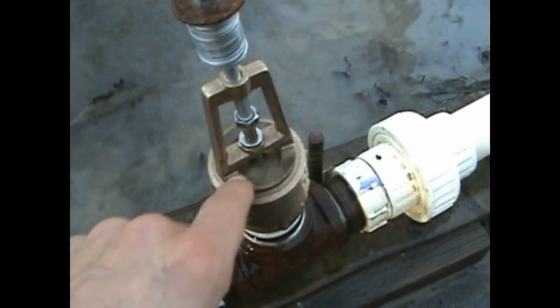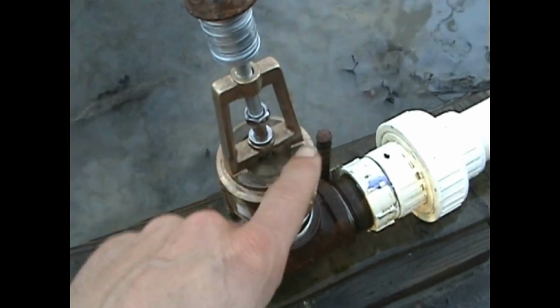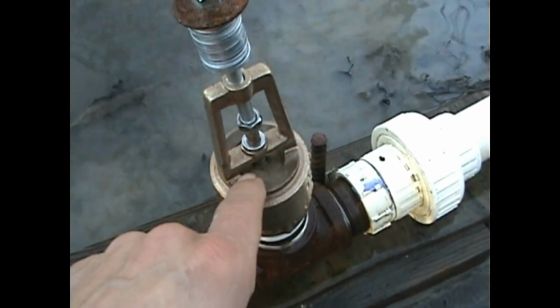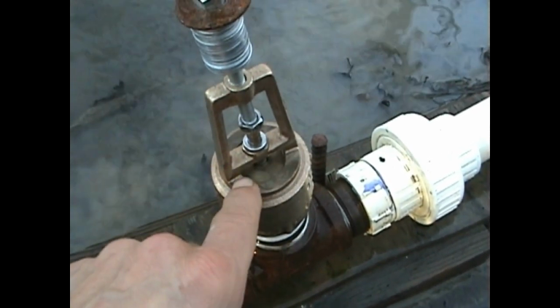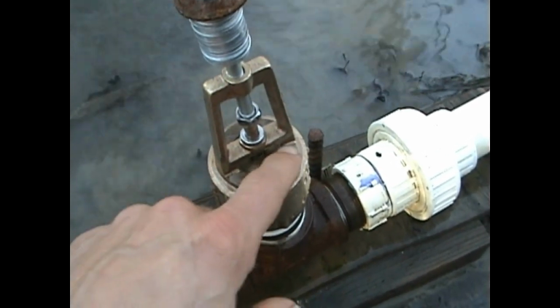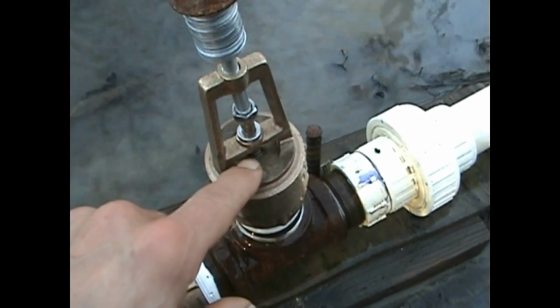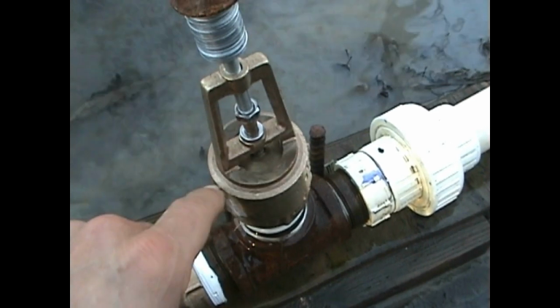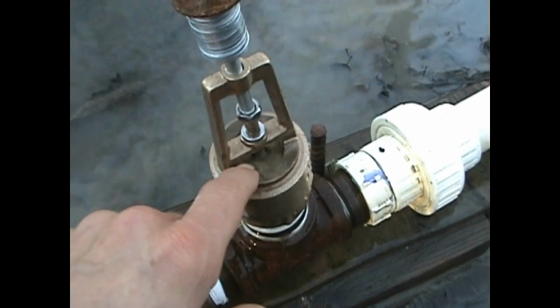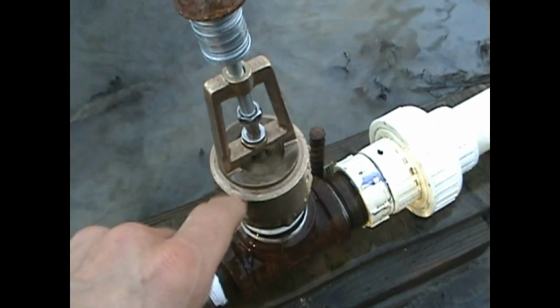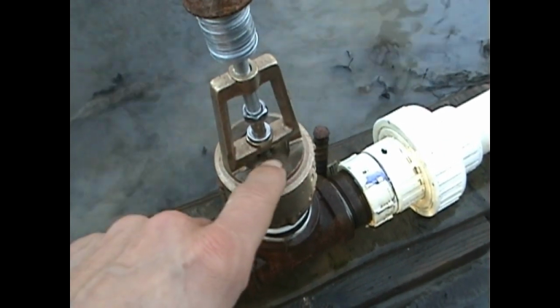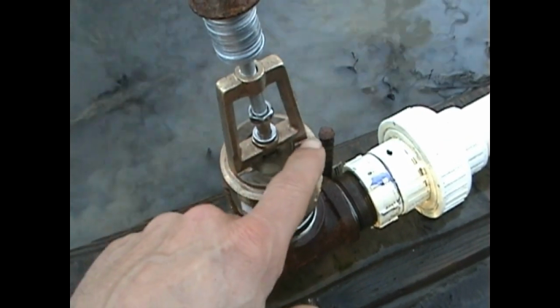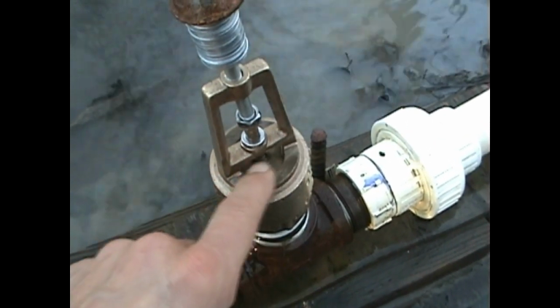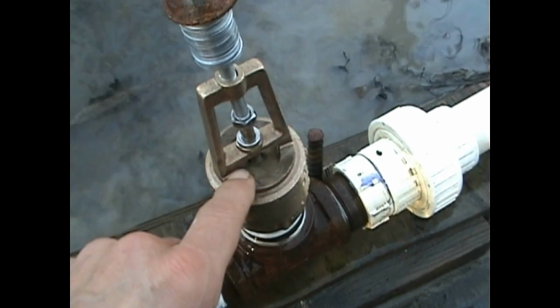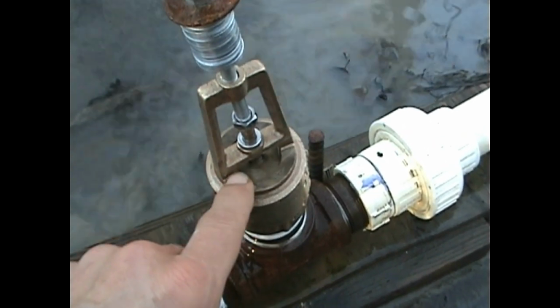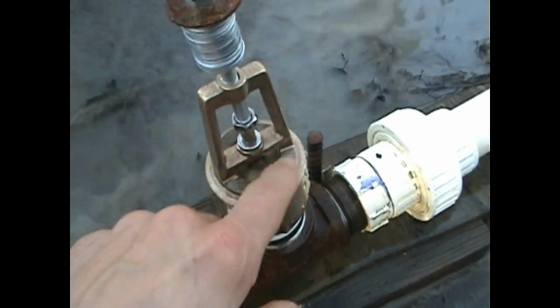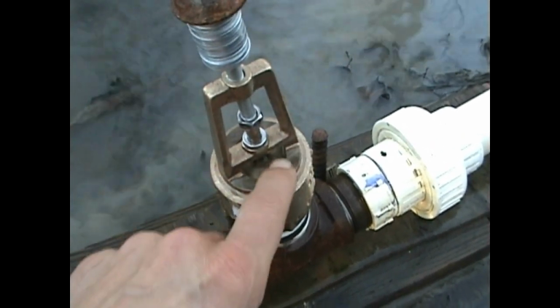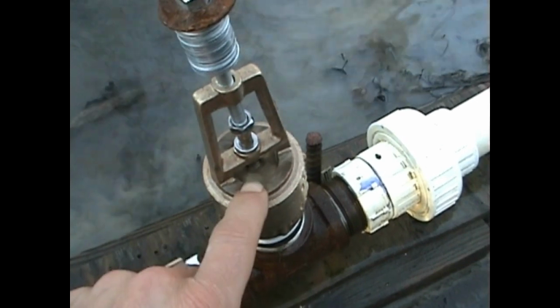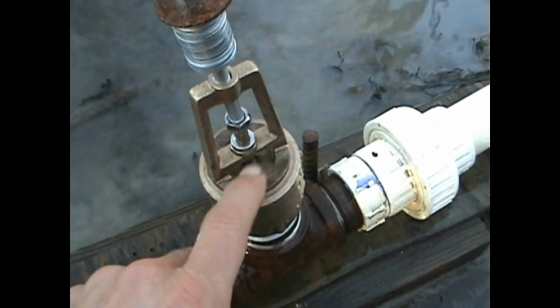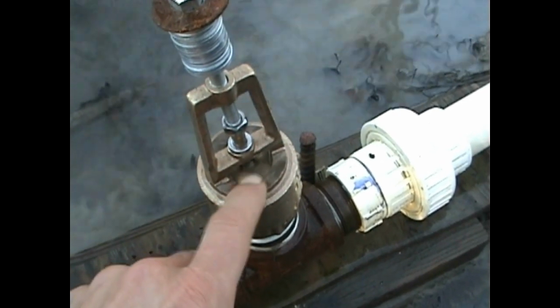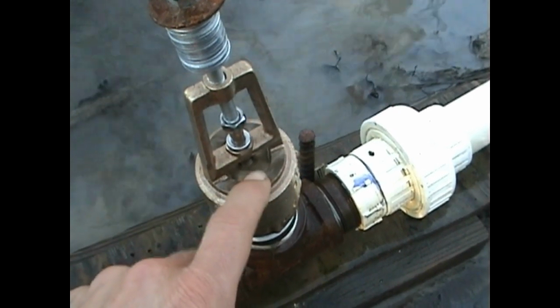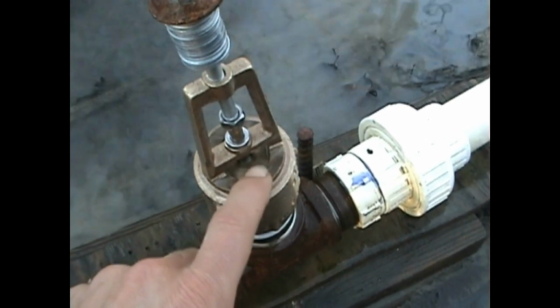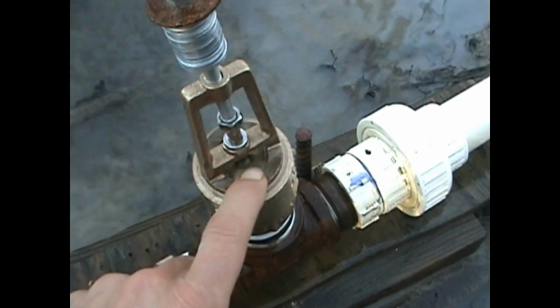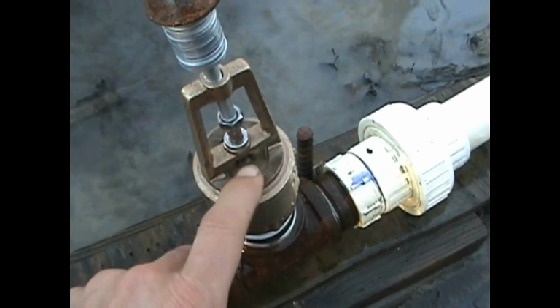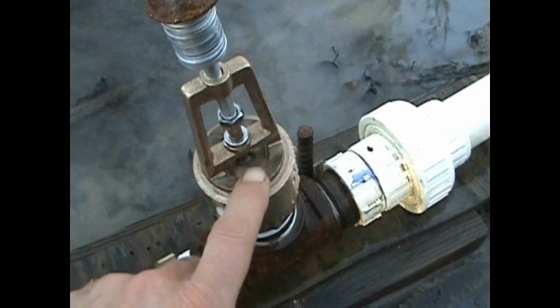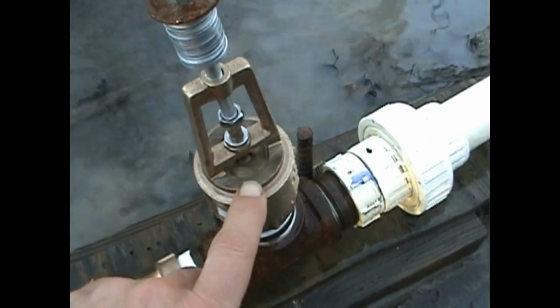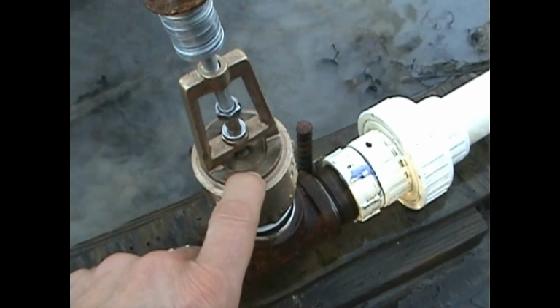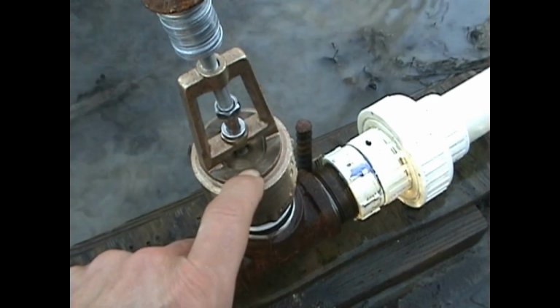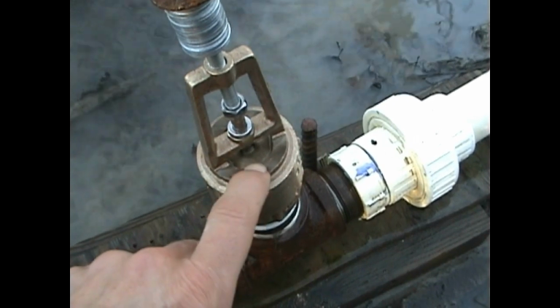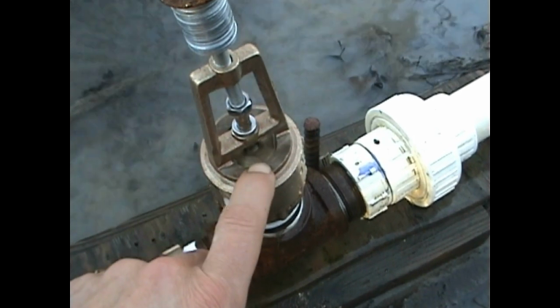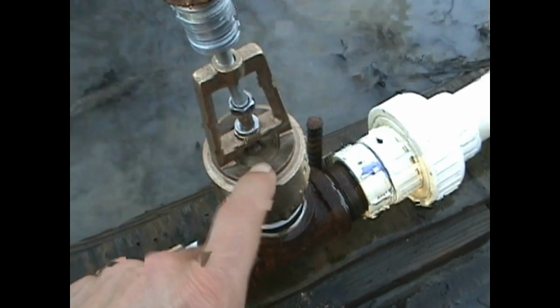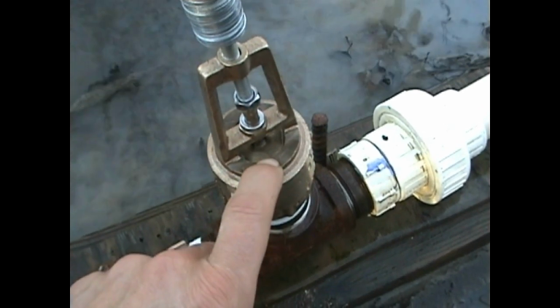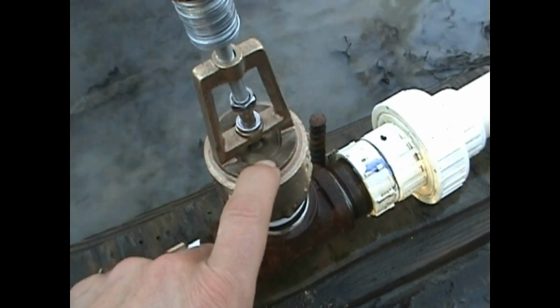I also took a grinder to the outlets here to open them up for a little bit more flow. It did make a tremendous difference. I don't have a very precise grinder, so I didn't want to go too much further down because I knew I'd be getting into the valve seat and didn't want to weaken the valve casing or break it.